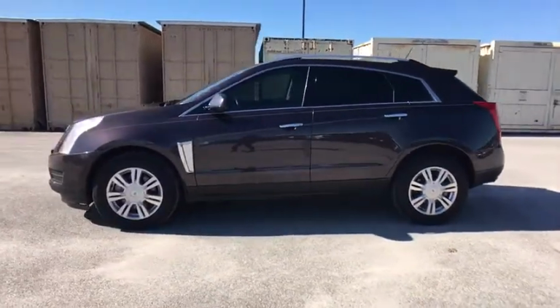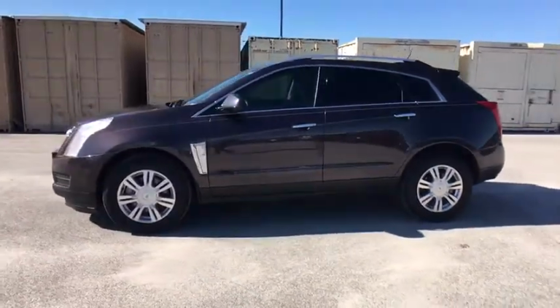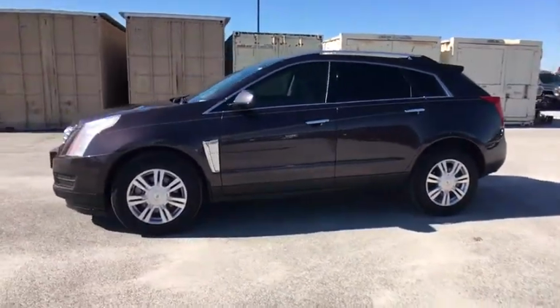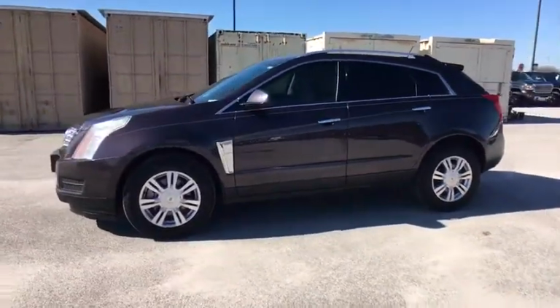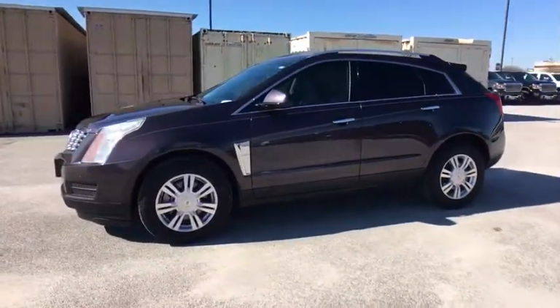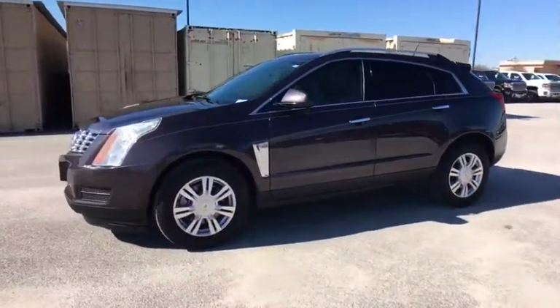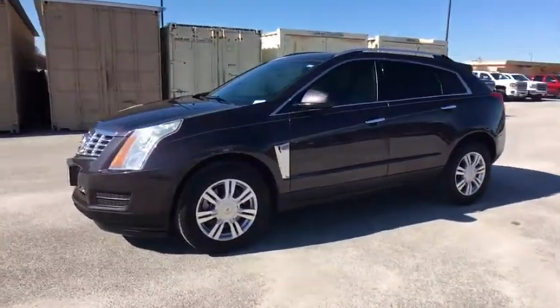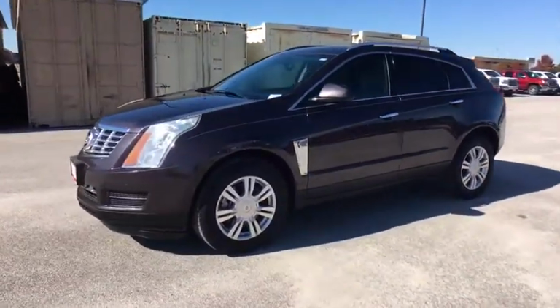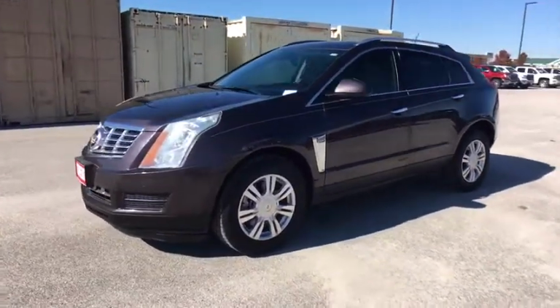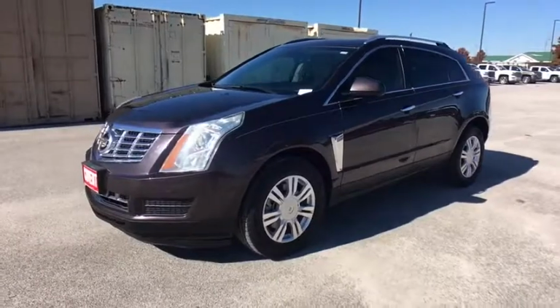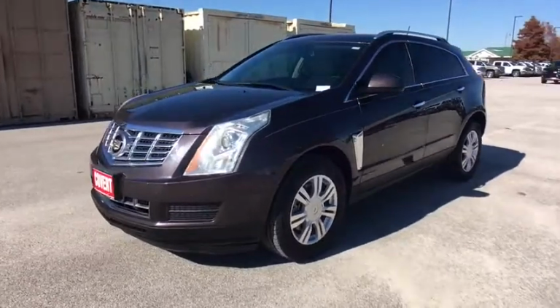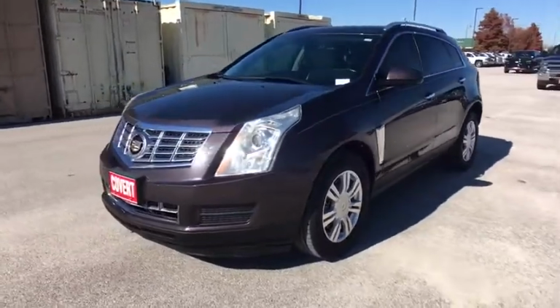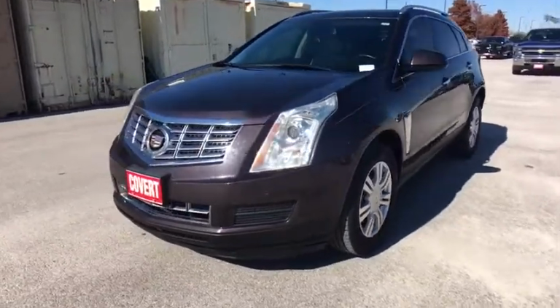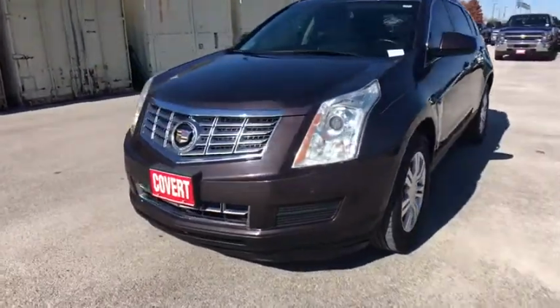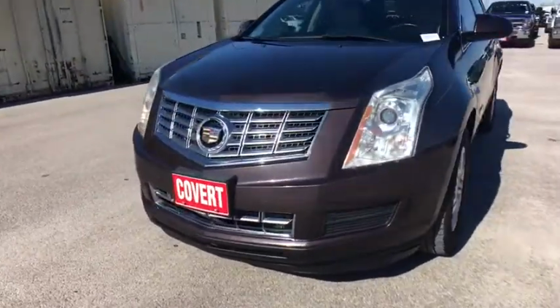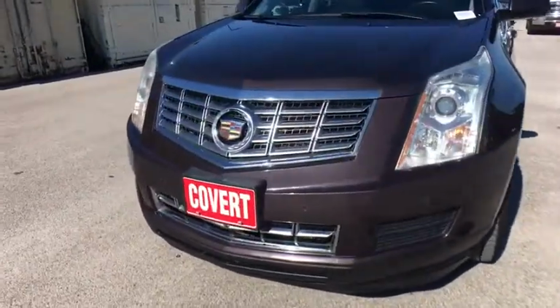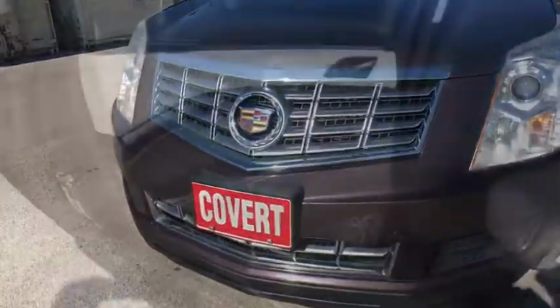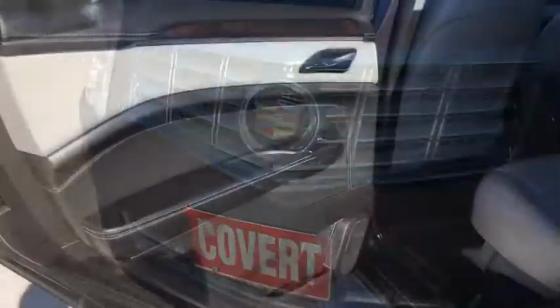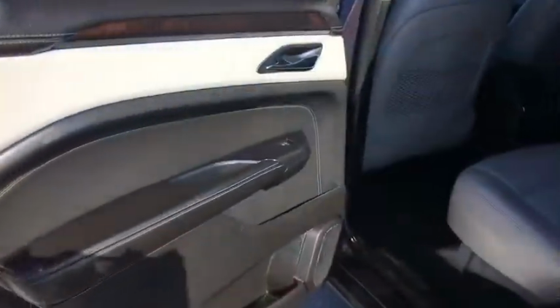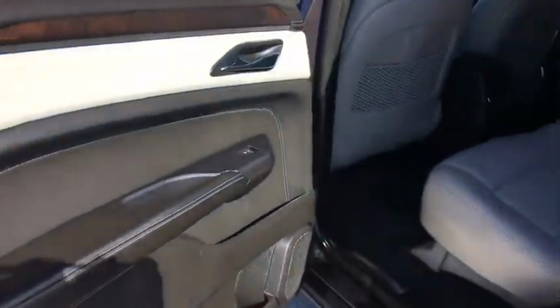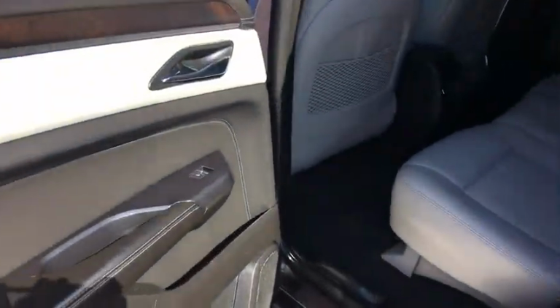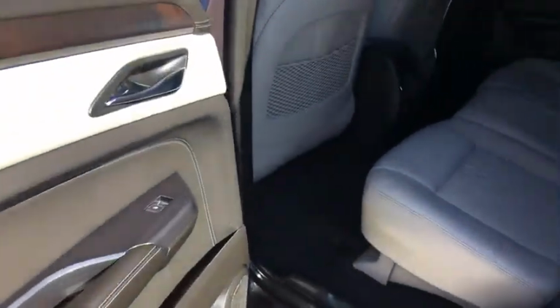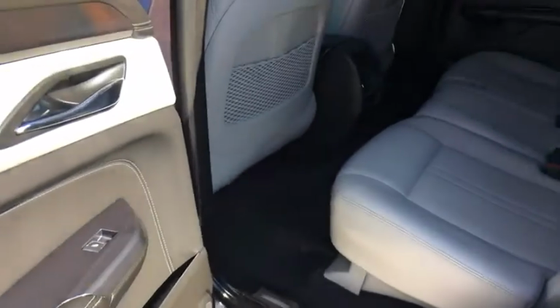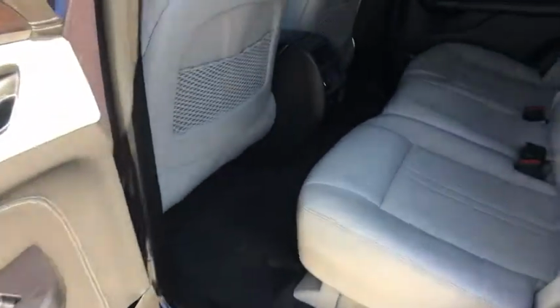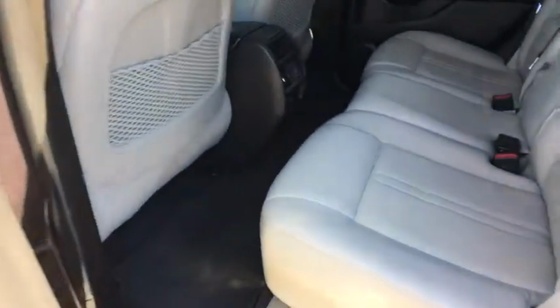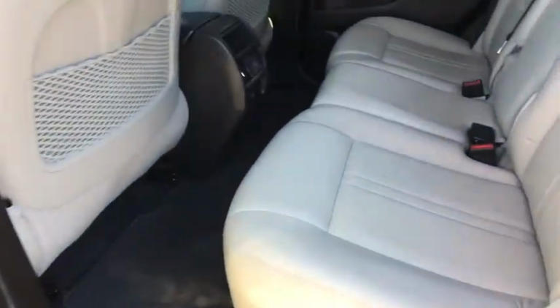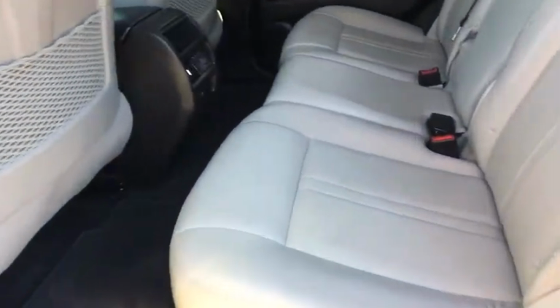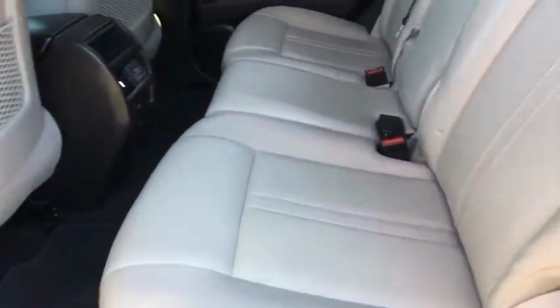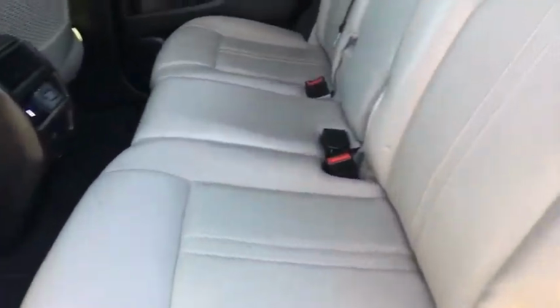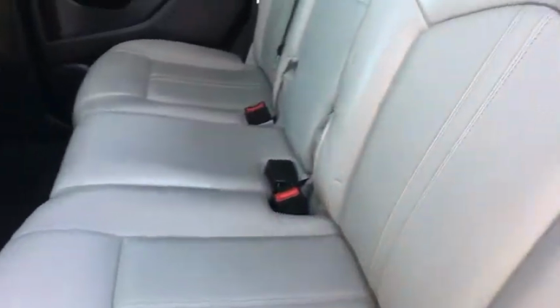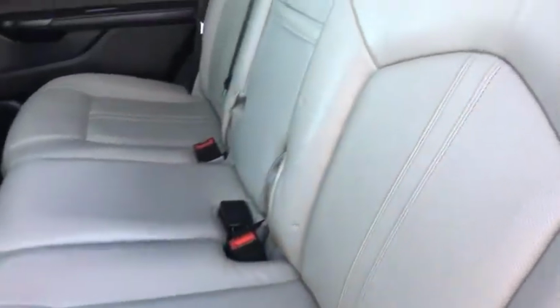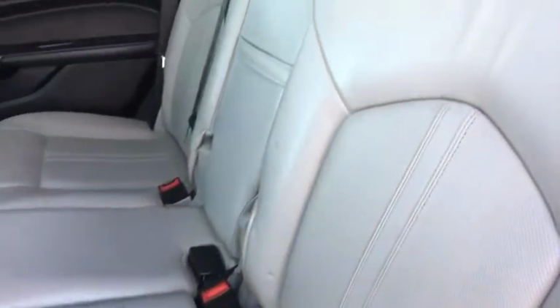Here are some of this vehicle's great options: stability control, keyless entry, remote engine start, traction control, steering wheel audio controls, anti-lock braking system, power passenger seat, and lane departure warning.